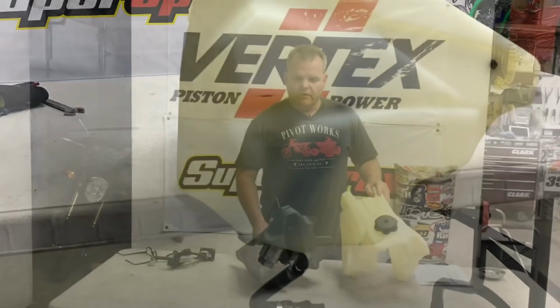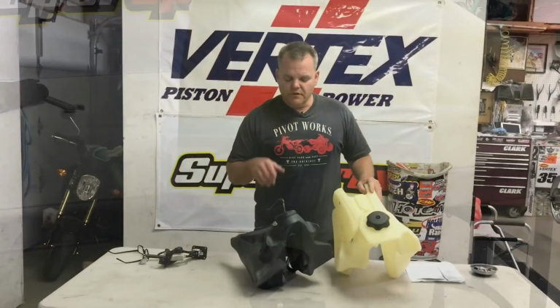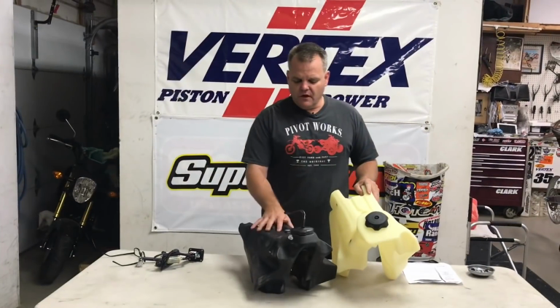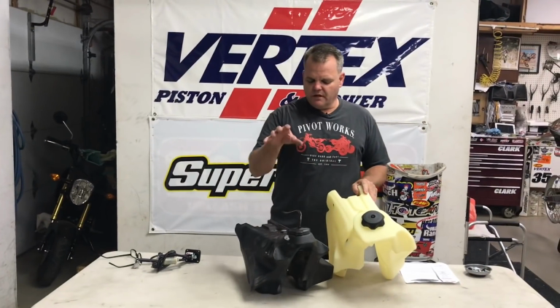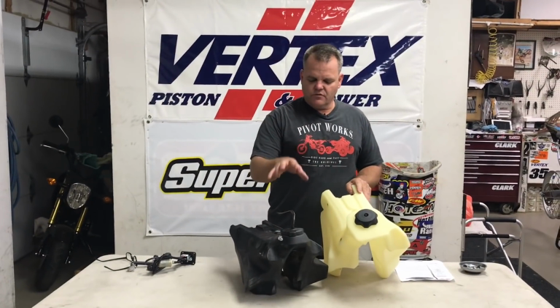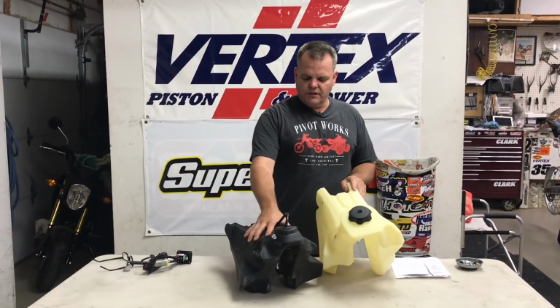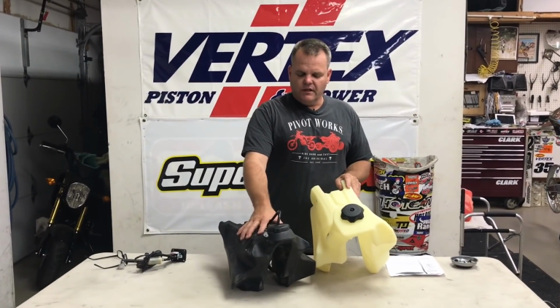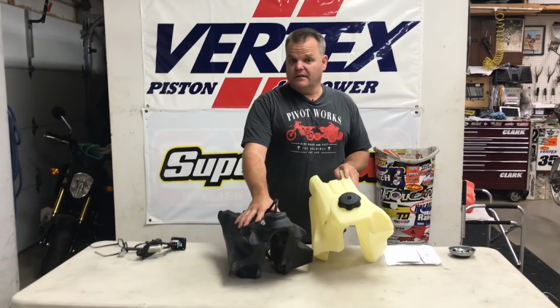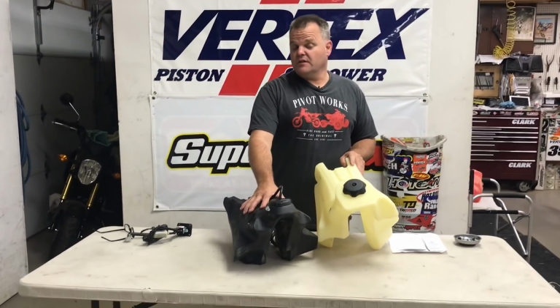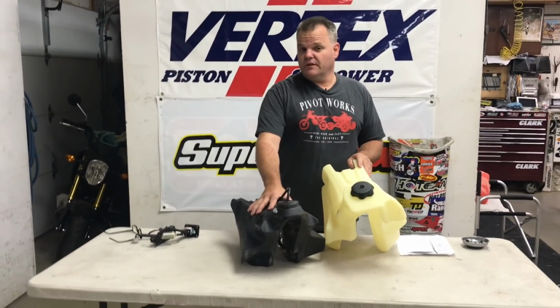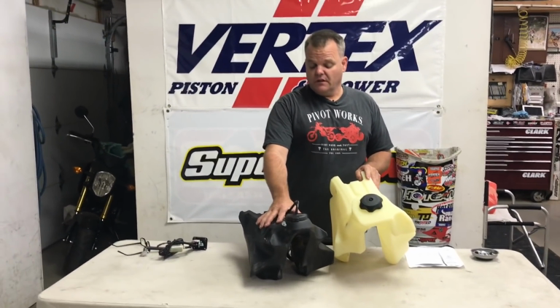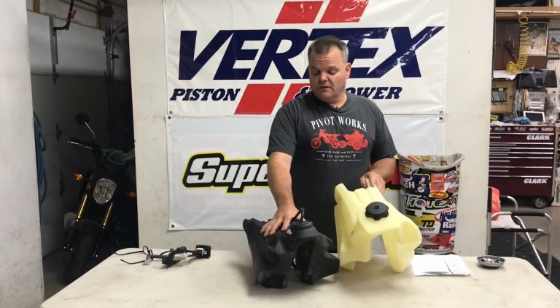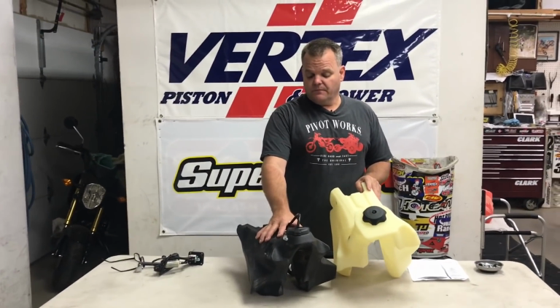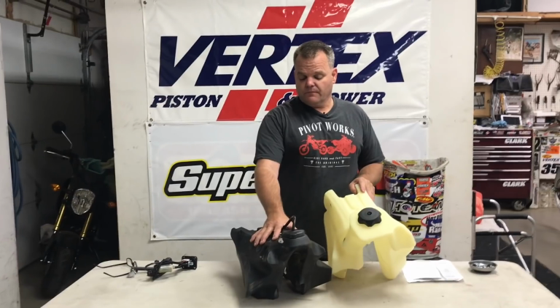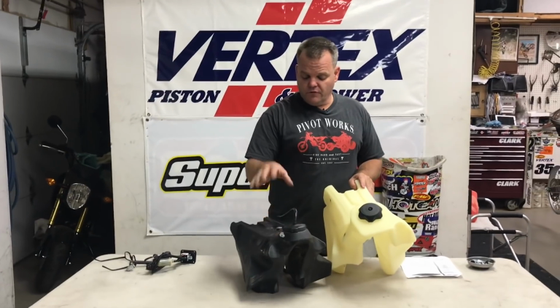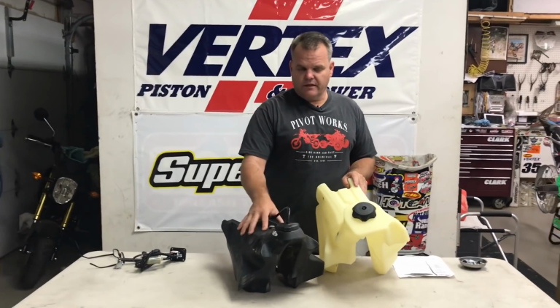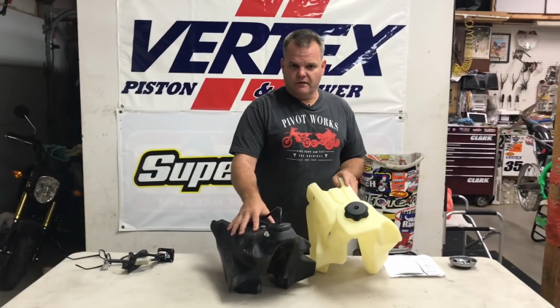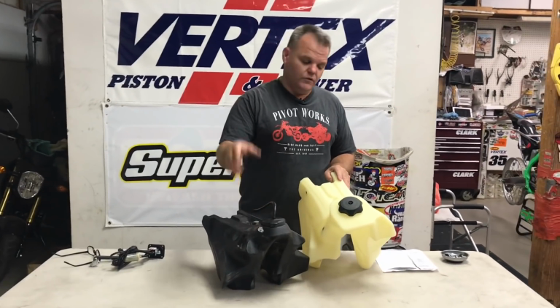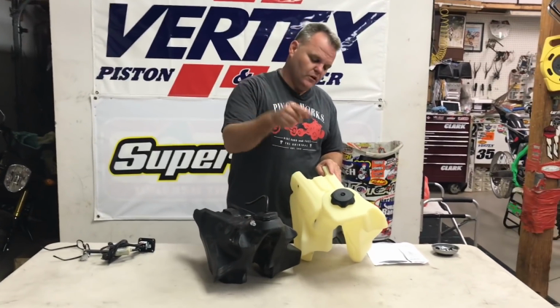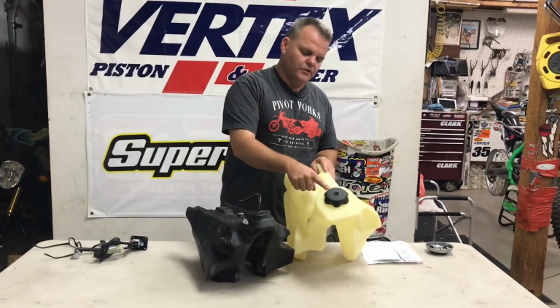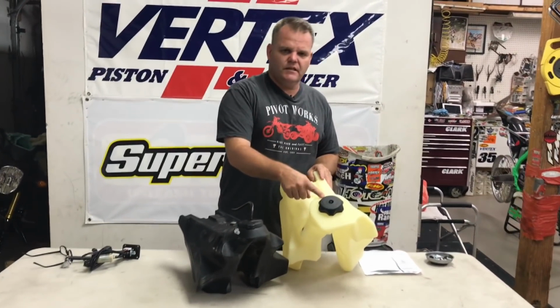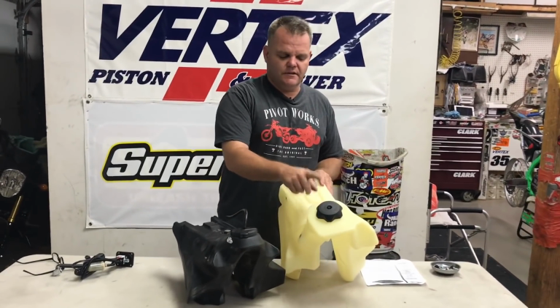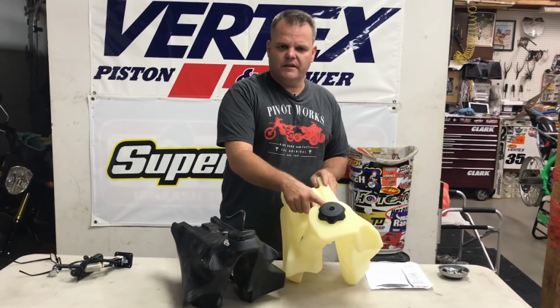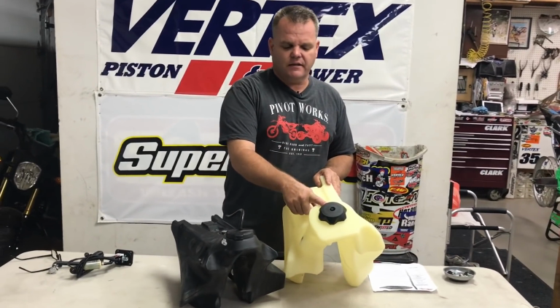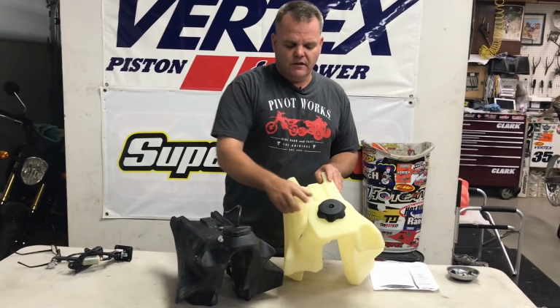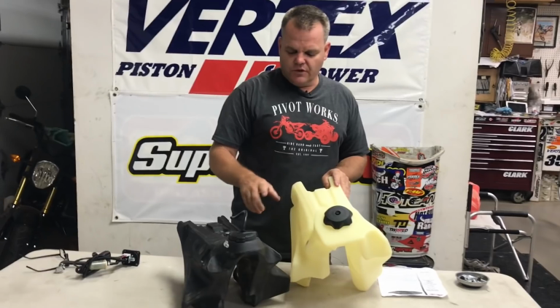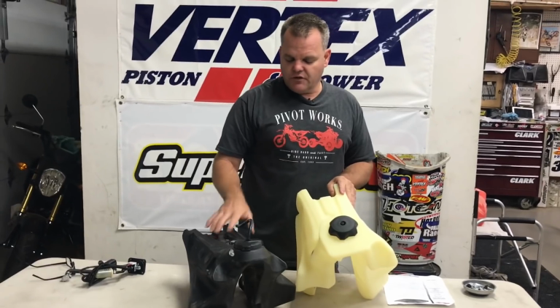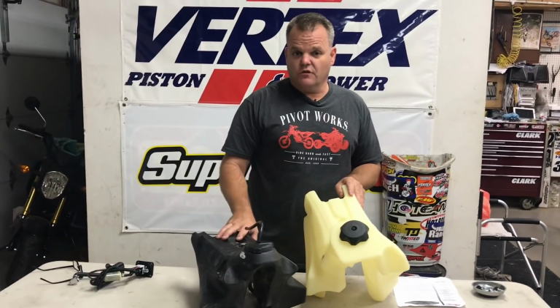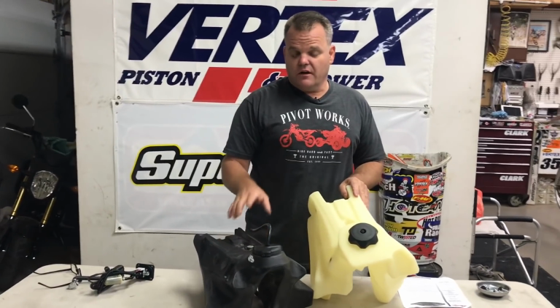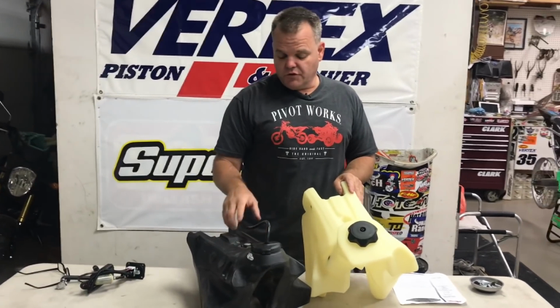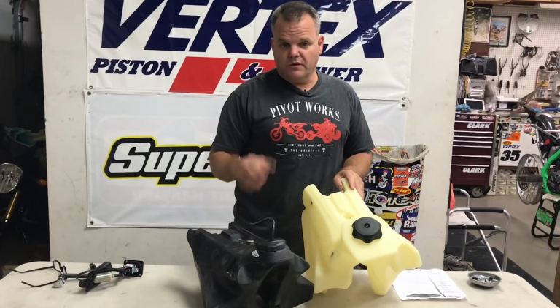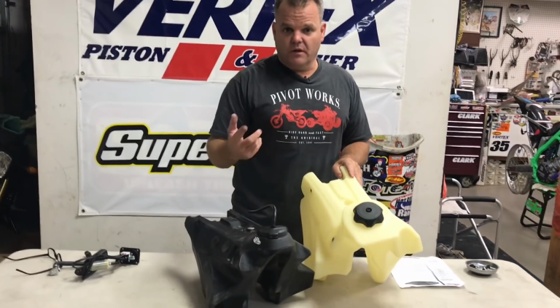In this video I'm going to talk about switching a KTM or a Husqvarna fuel tank over to a large tank. This is an IMS tank. We're going to show how to switch it over on a four-stroke with a fuel pump.